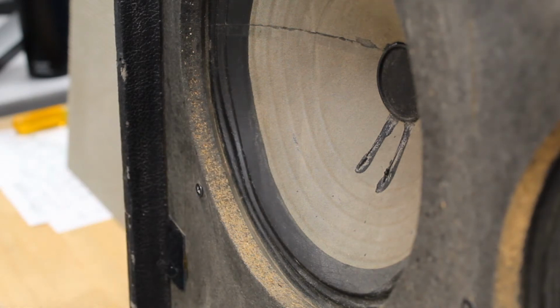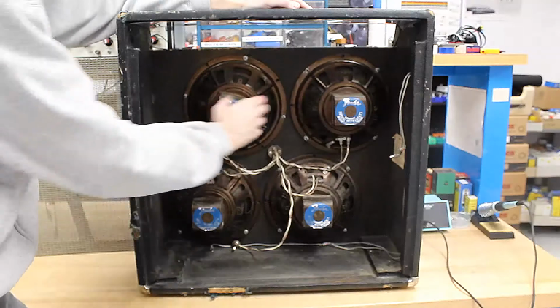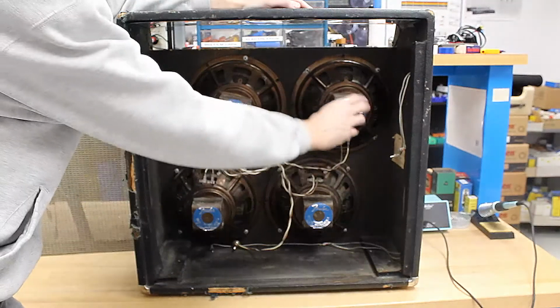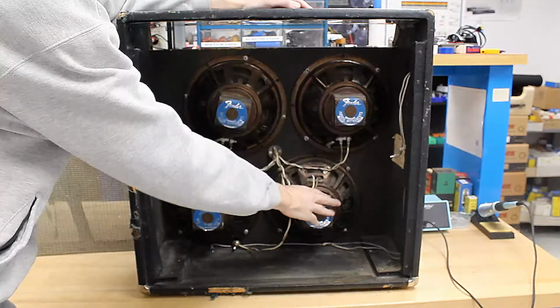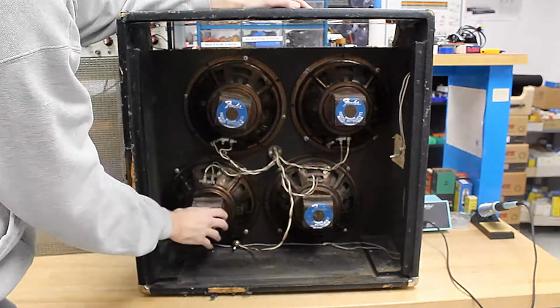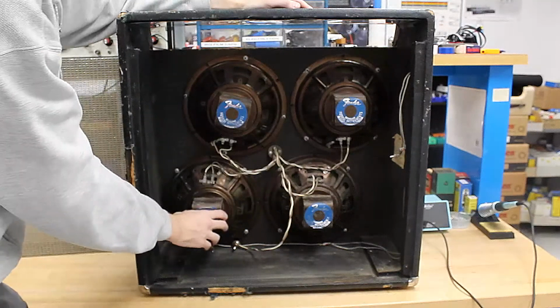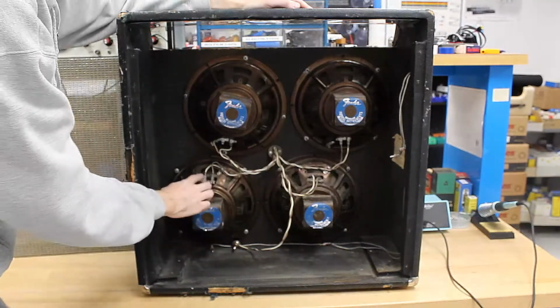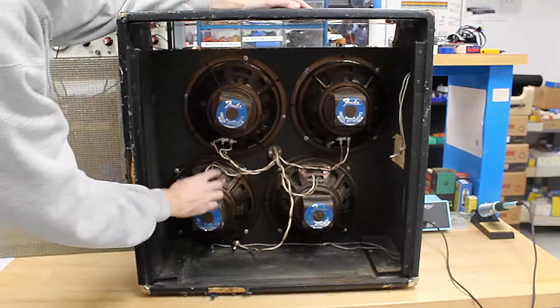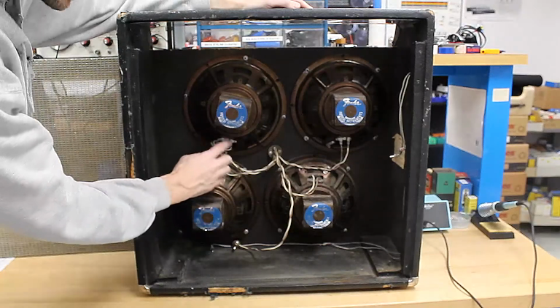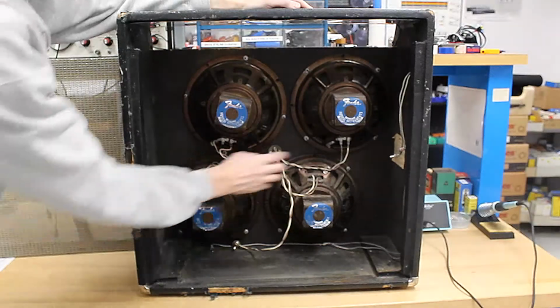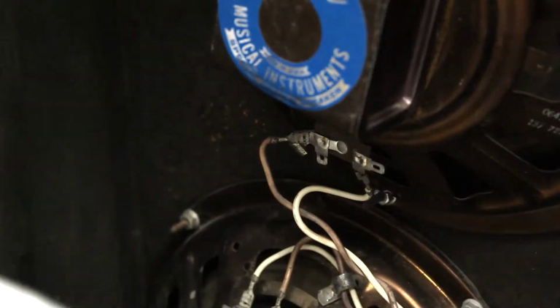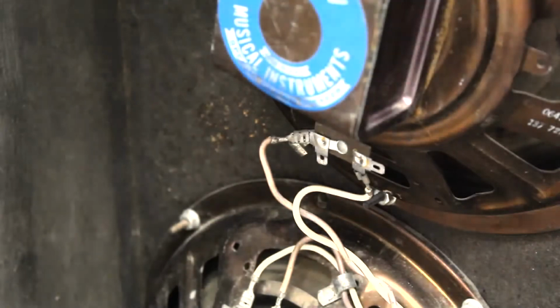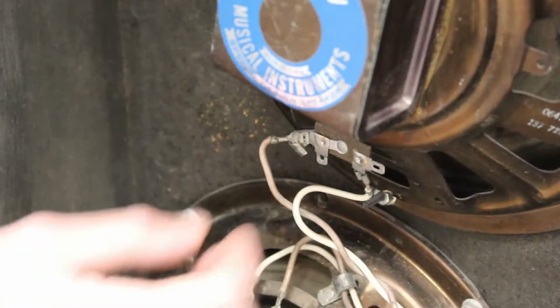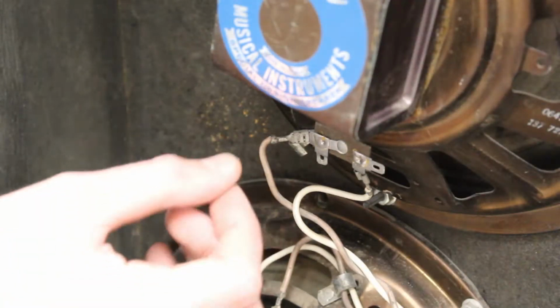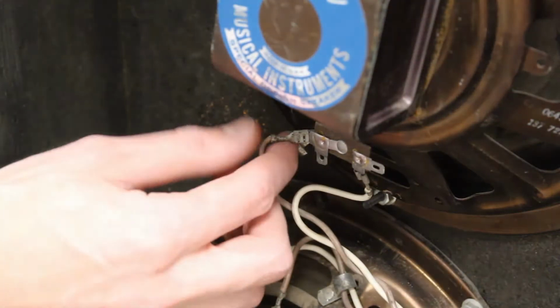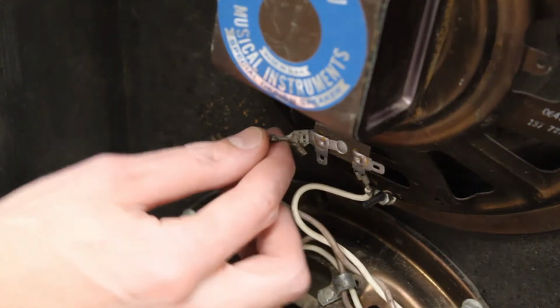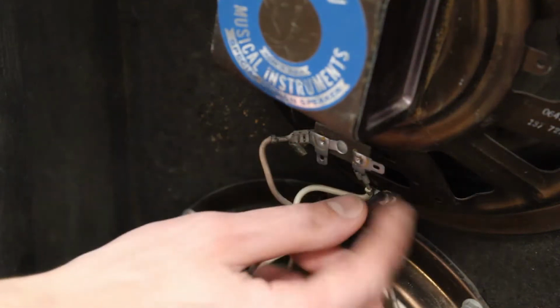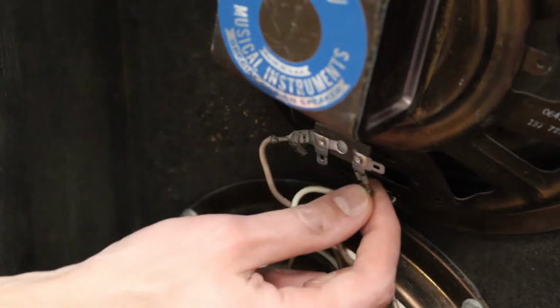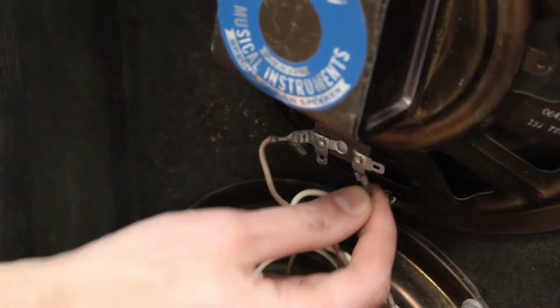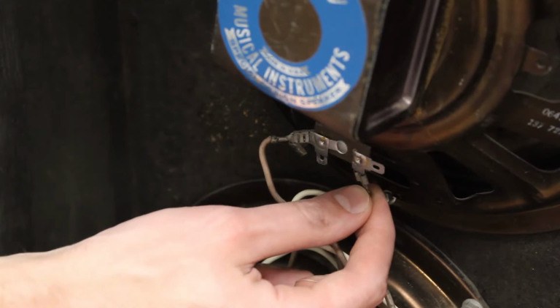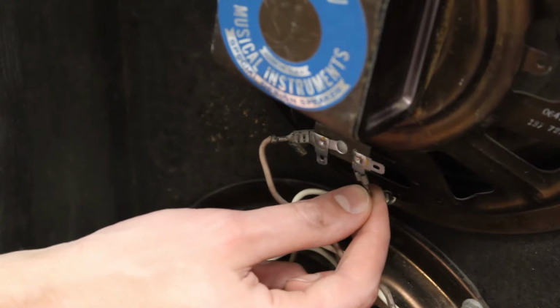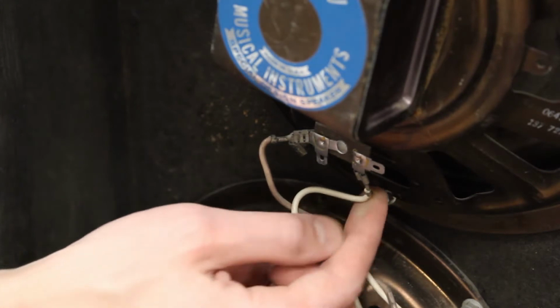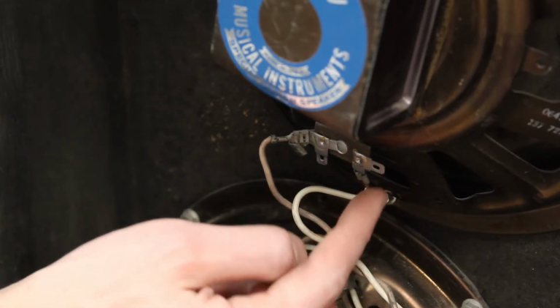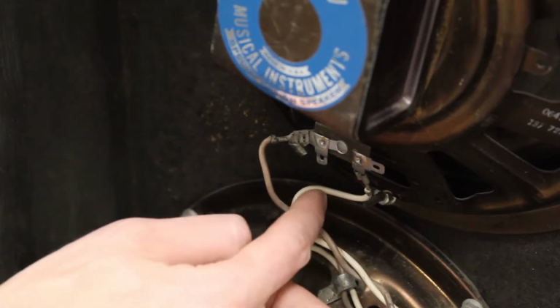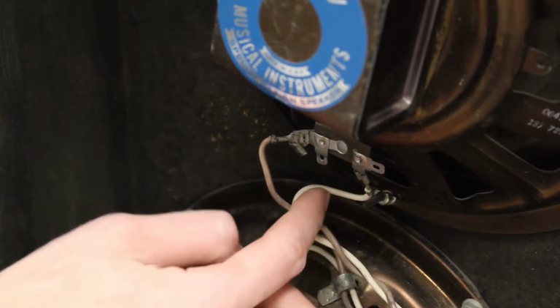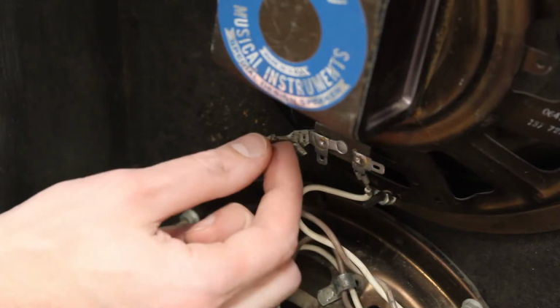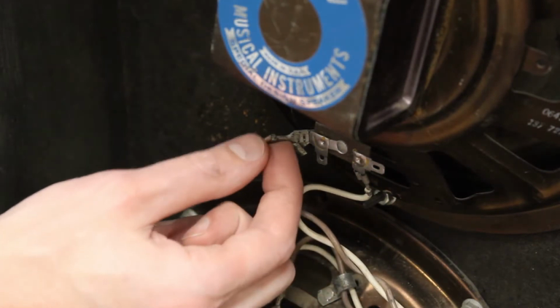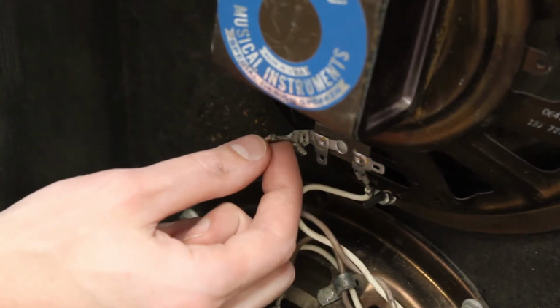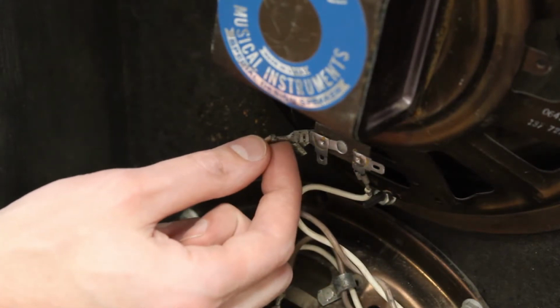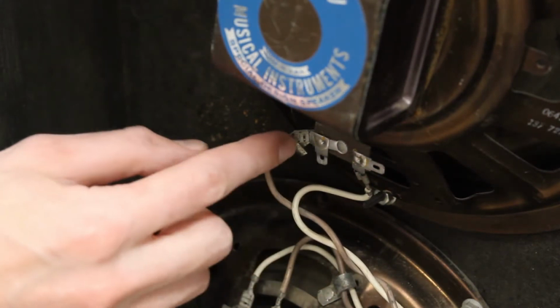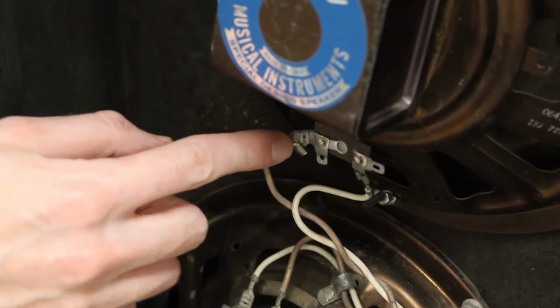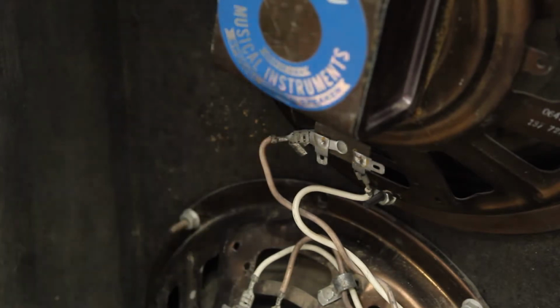The first thing we will need to do is get all of them out. We will want to make a note of all the wires and all the connections. Each of the speakers has a positive and negative terminal. We want to make sure when hooking up the new speakers that all of these are in phase.